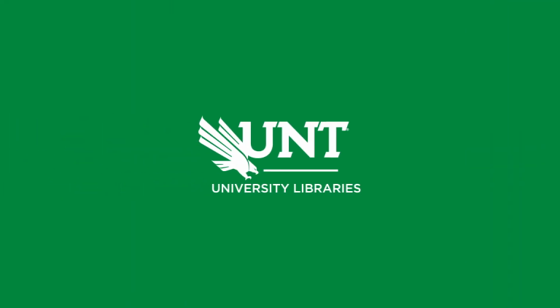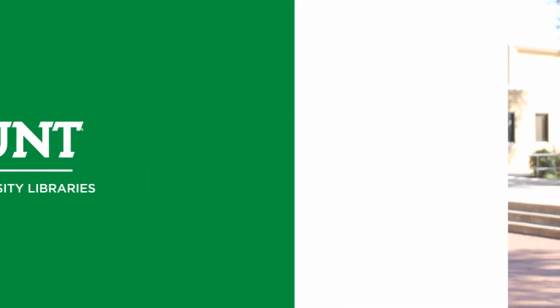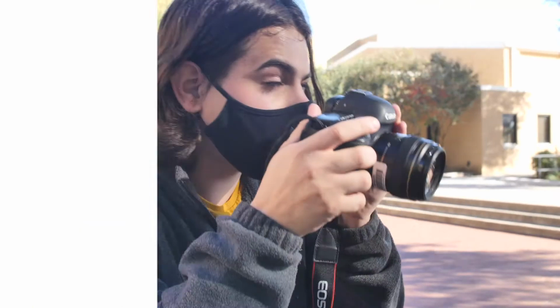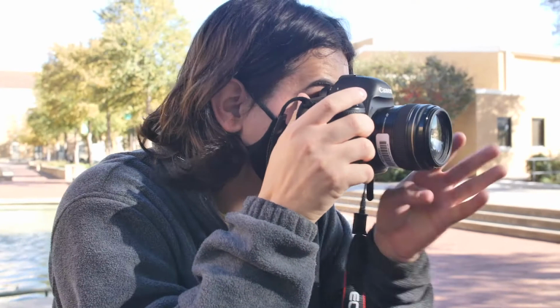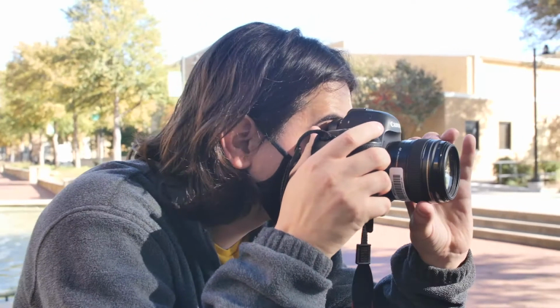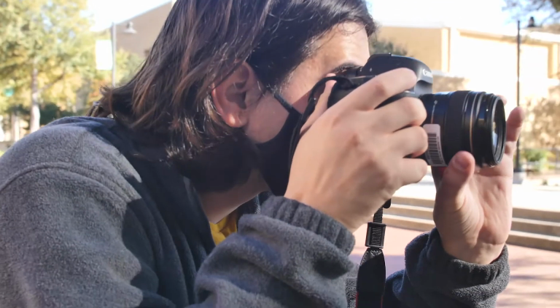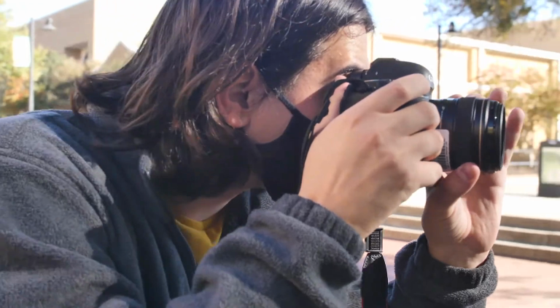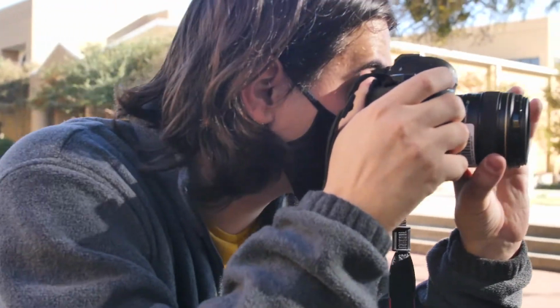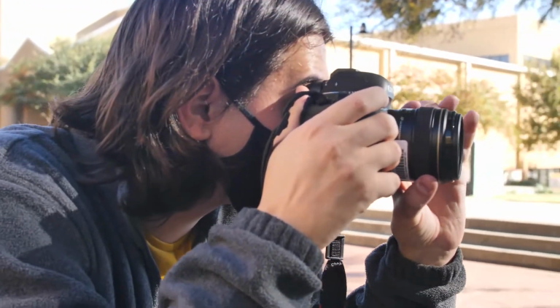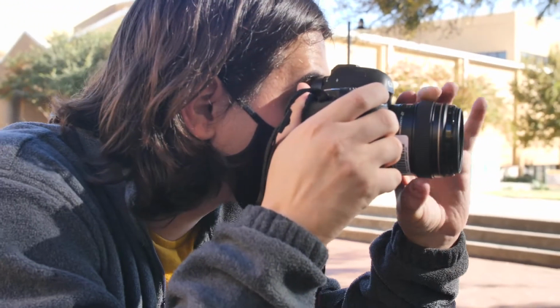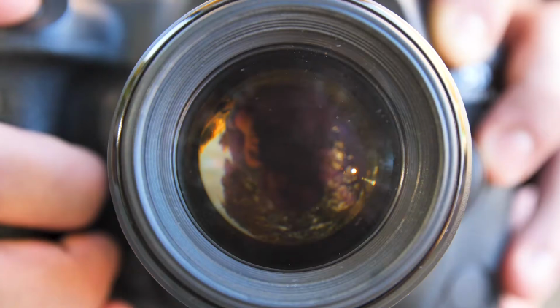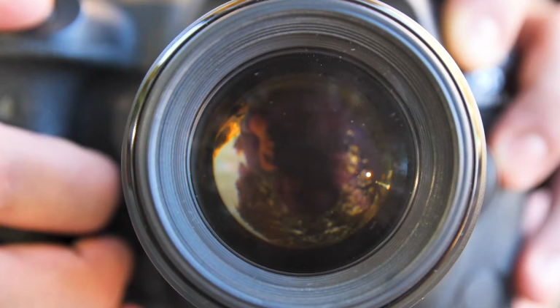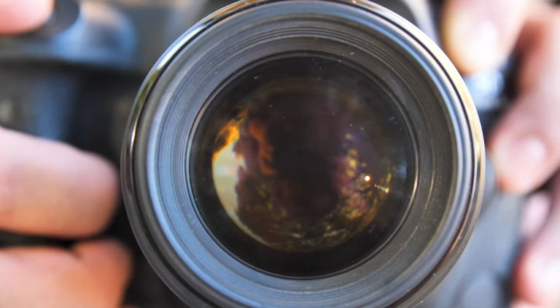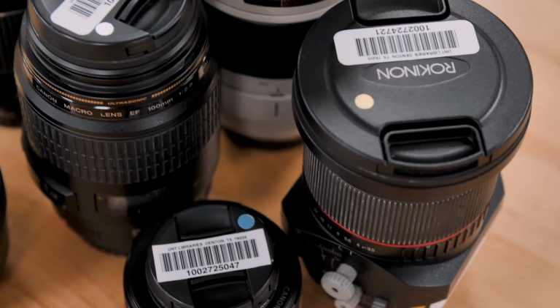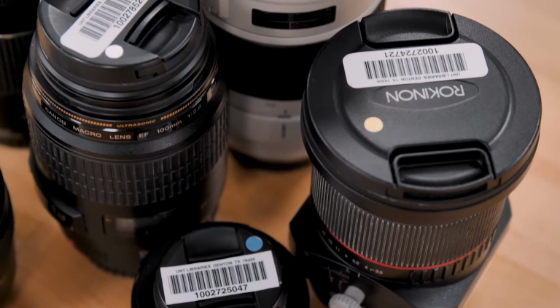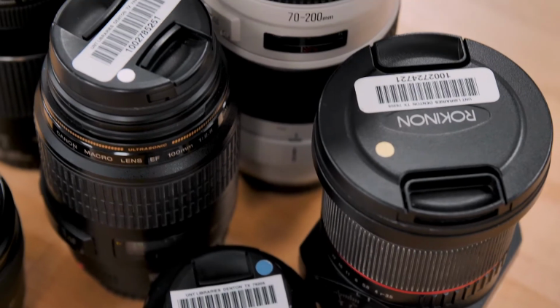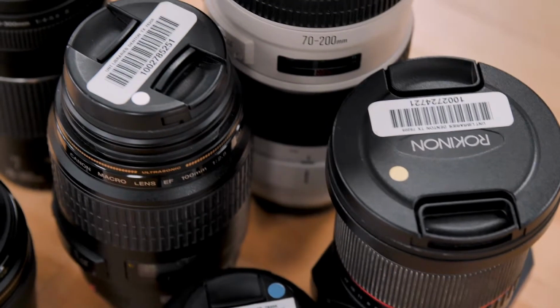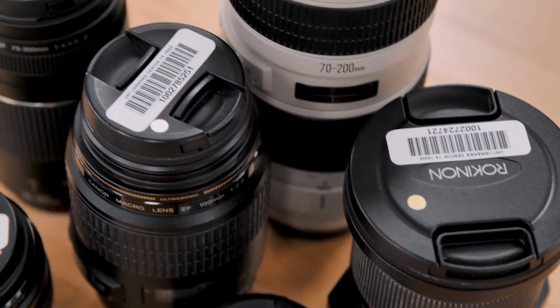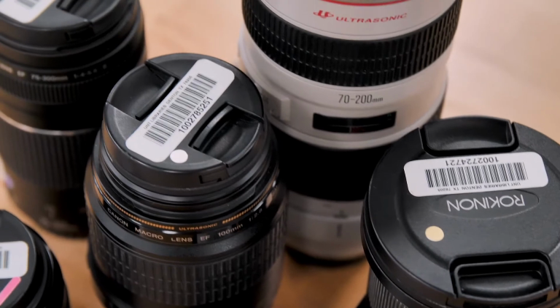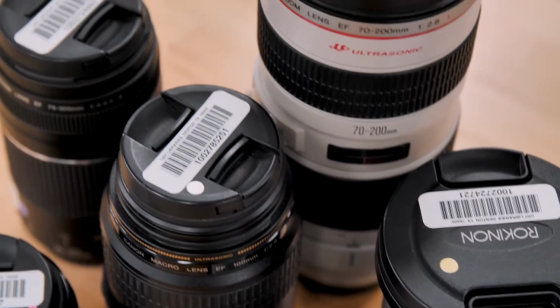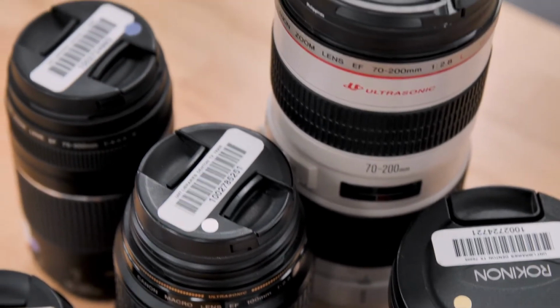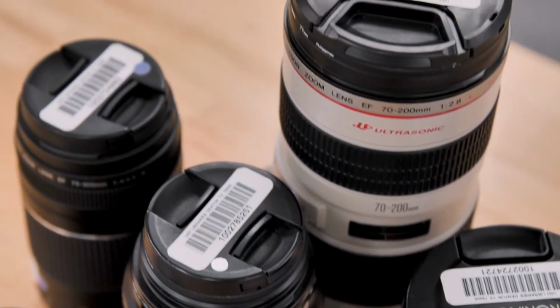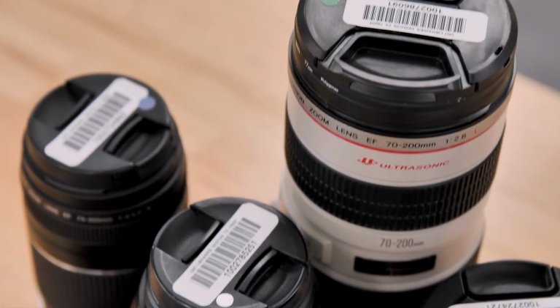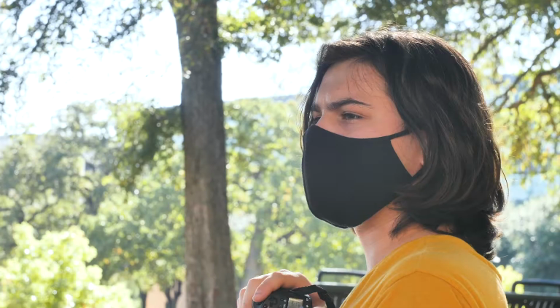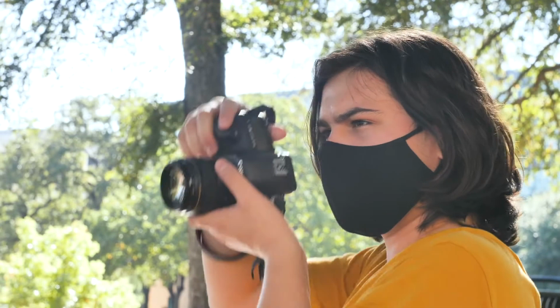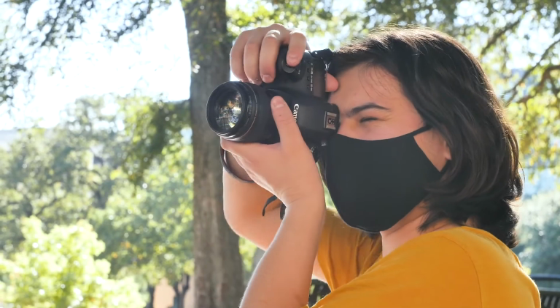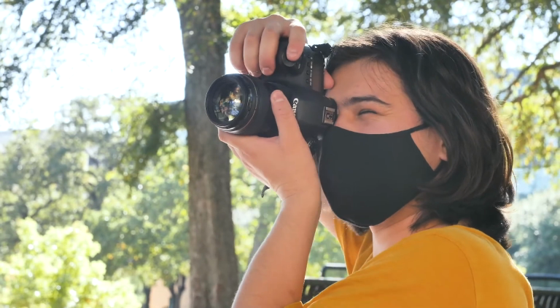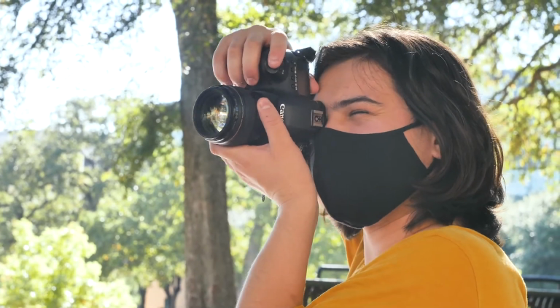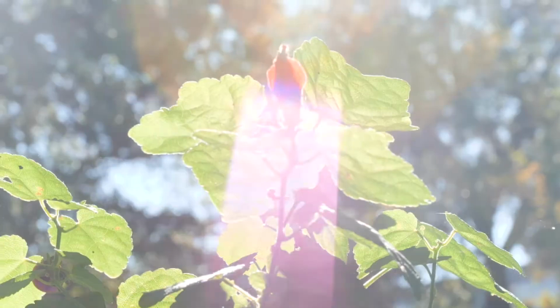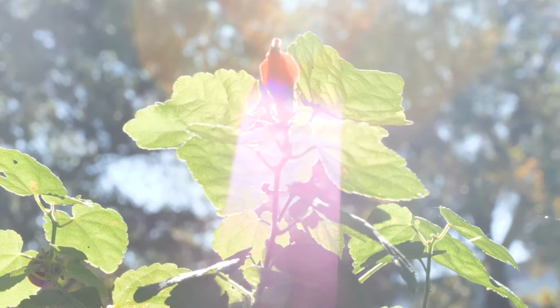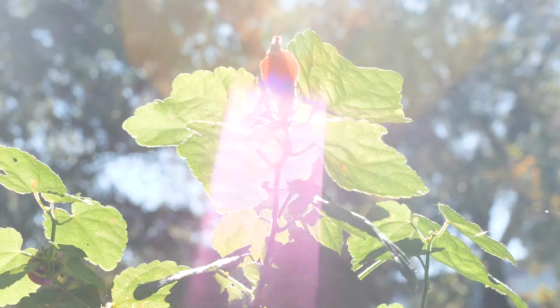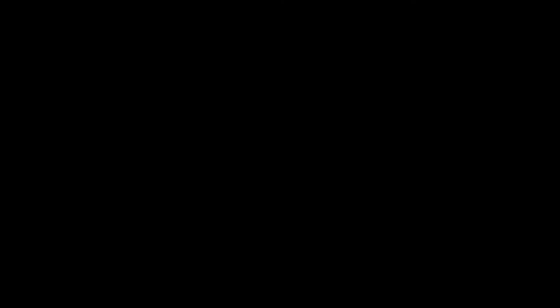Hi, my name is Mikey and I'm a technician at The Spark, the makerspace in Willis. One of the great services we provide are Canon DSLRs and lens kits provided to students and staff for no charge. This is a great way to get started with photography as we provide everything you need.